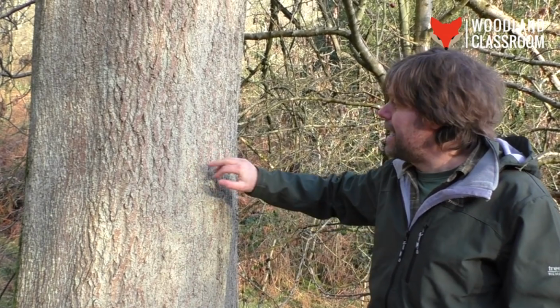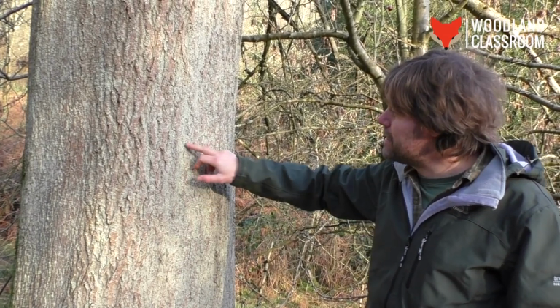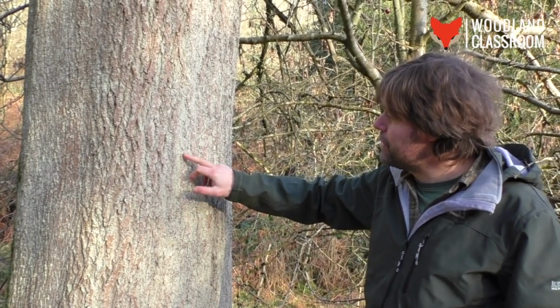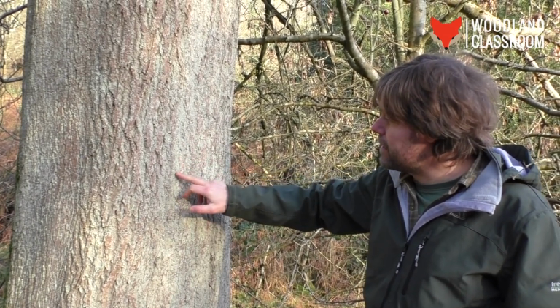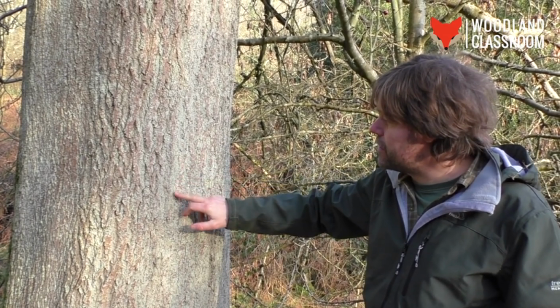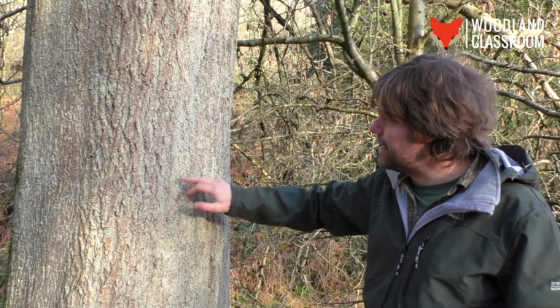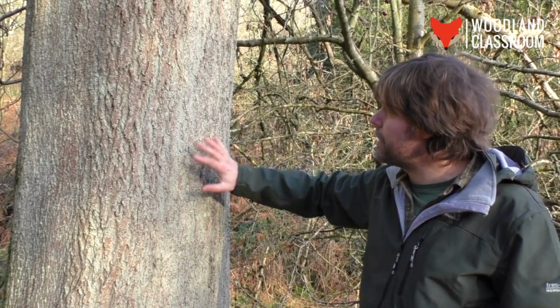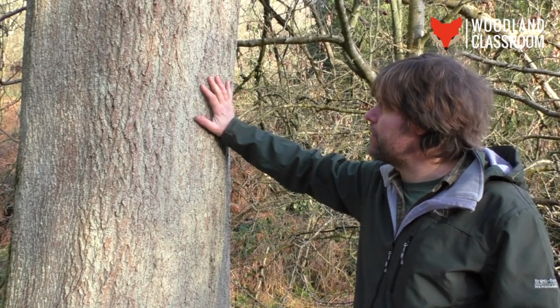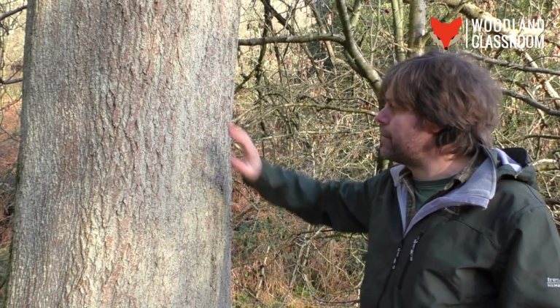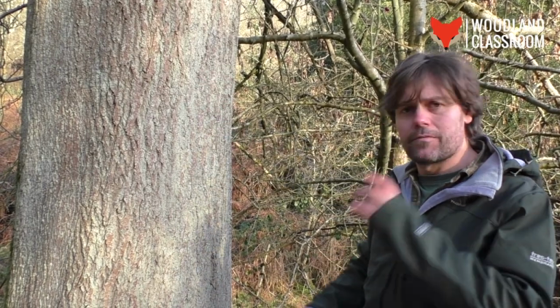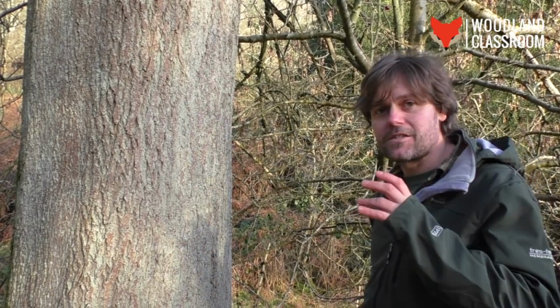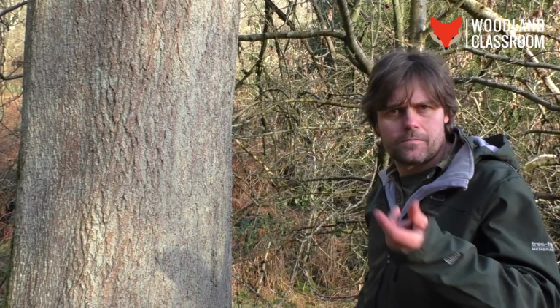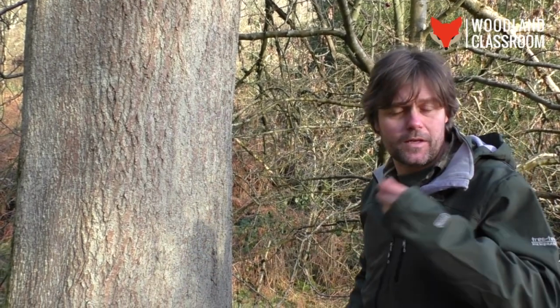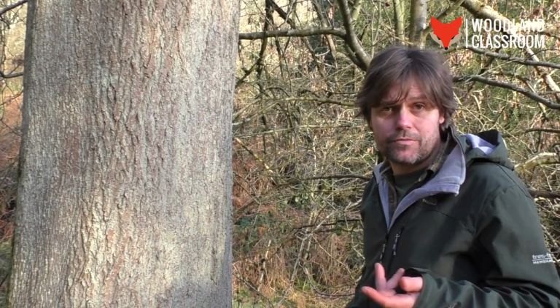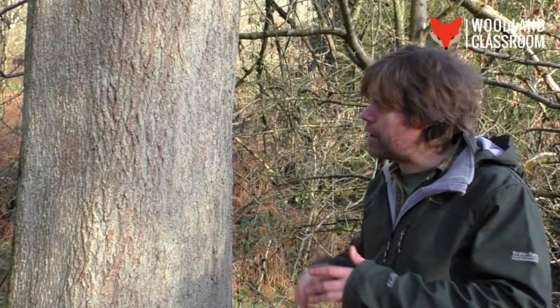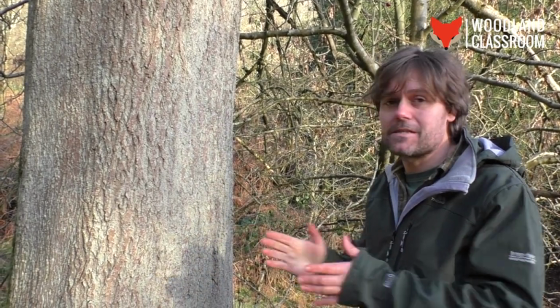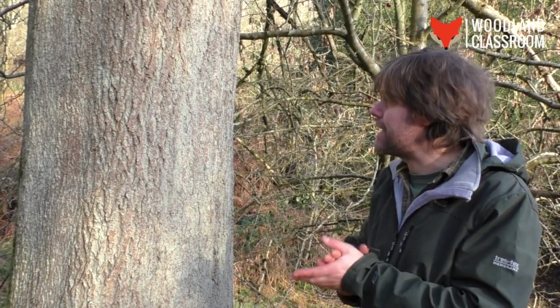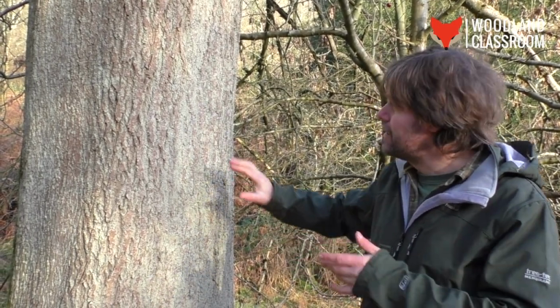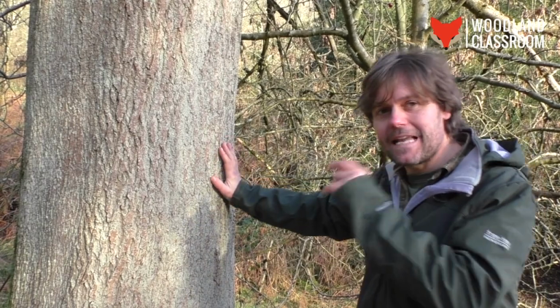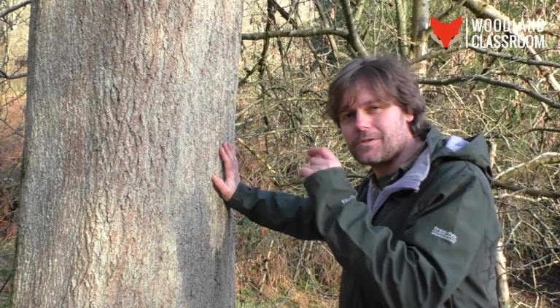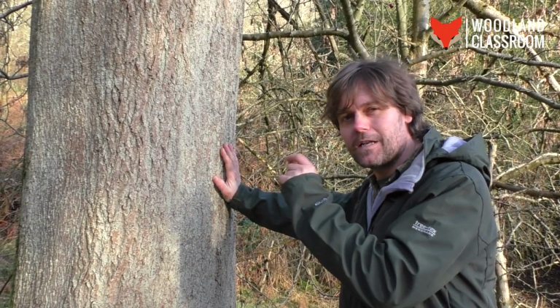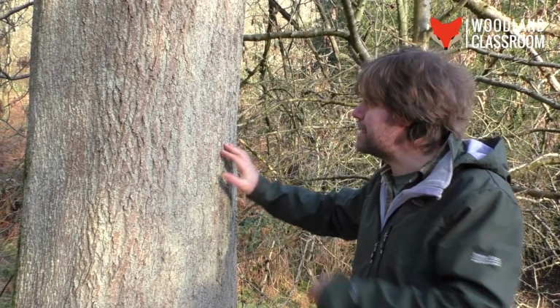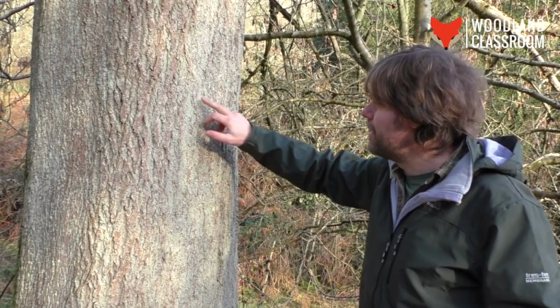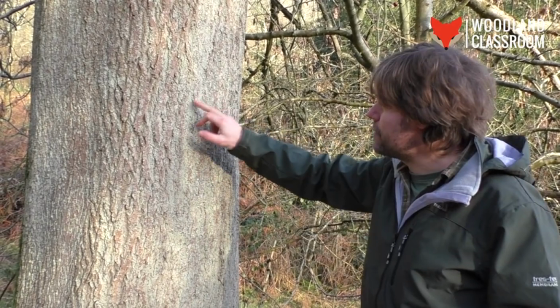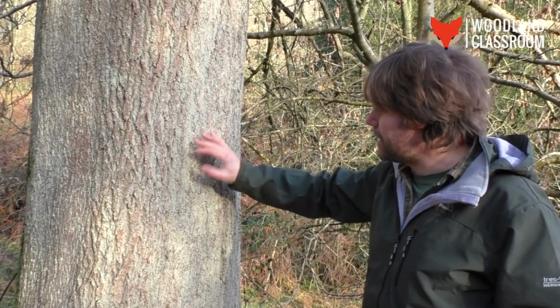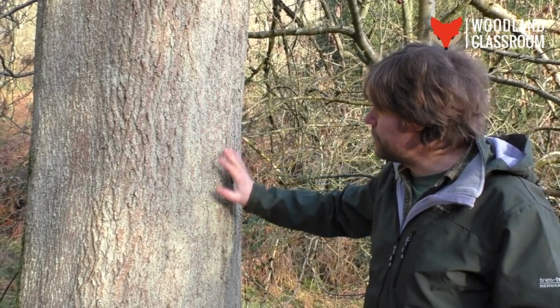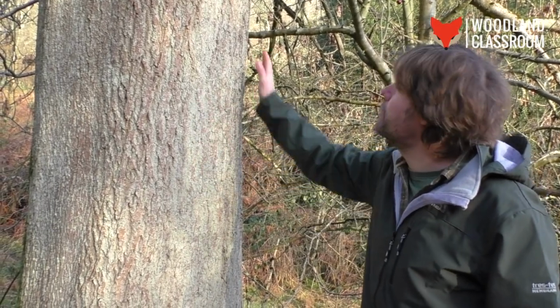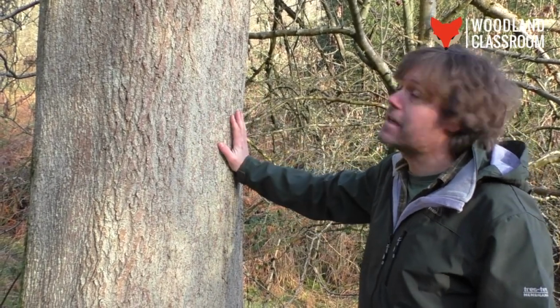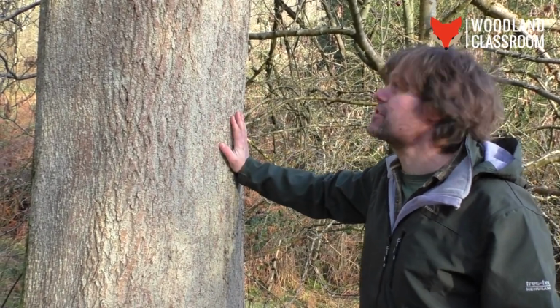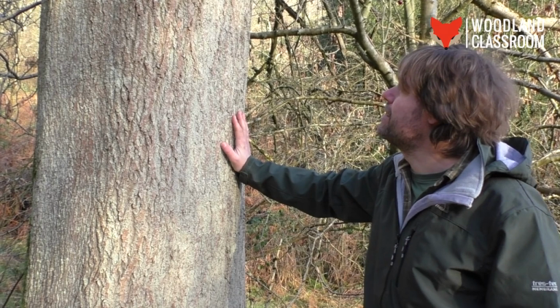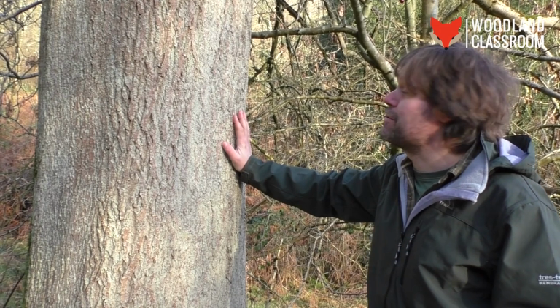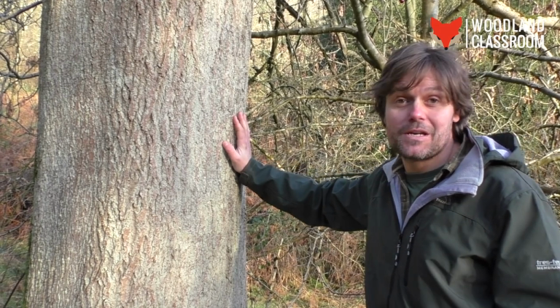This is a green lichen that's come in and is growing all over here, which from a distance you might think, oh it's got green bark, perhaps it's not ash. So get in close and really look at the detail — there are lichens covering all over this side of the ash, using it as a home.